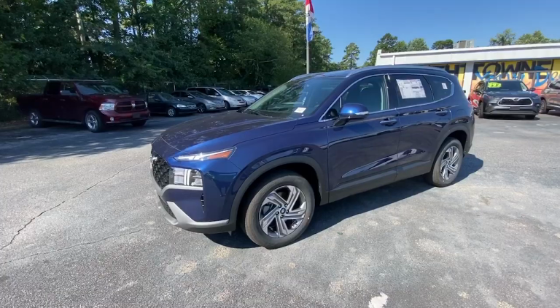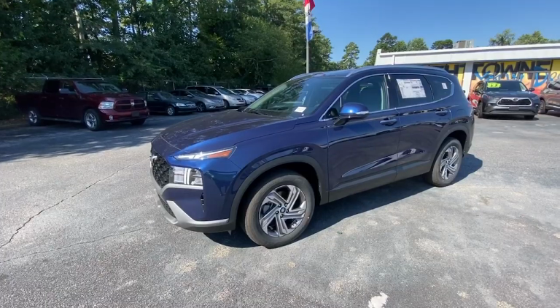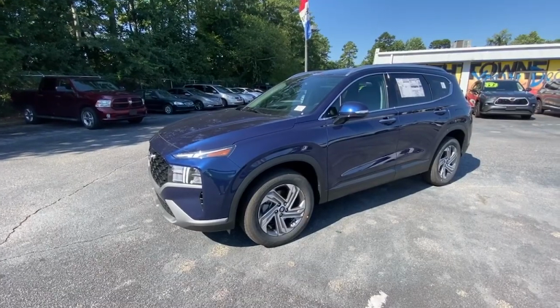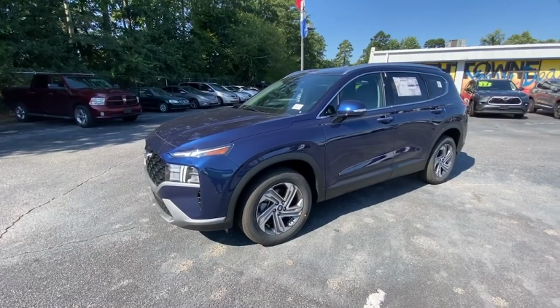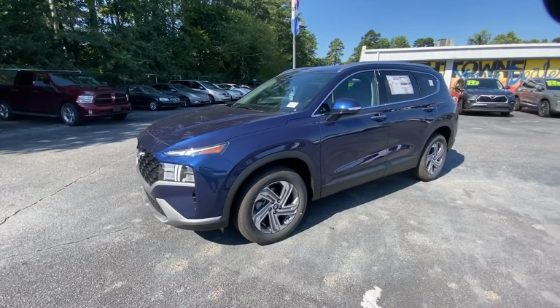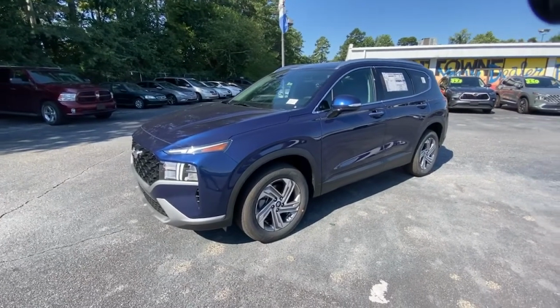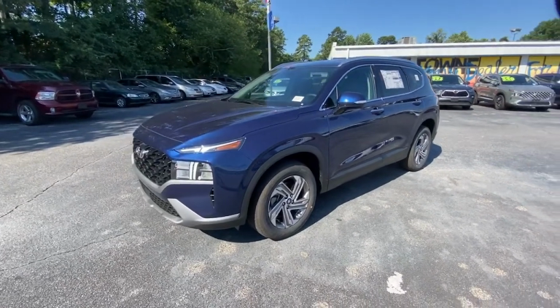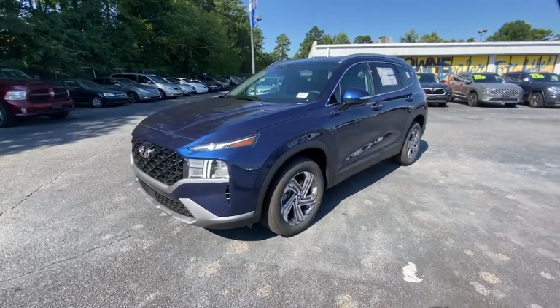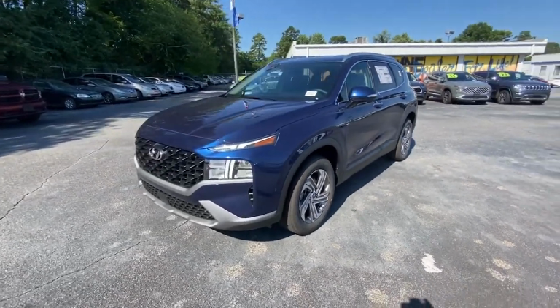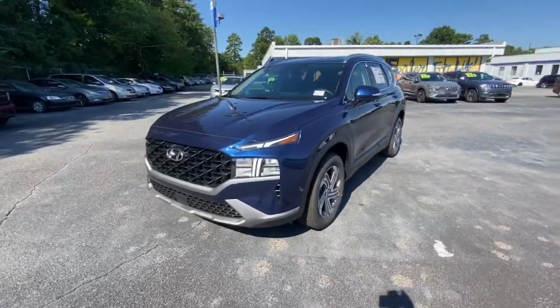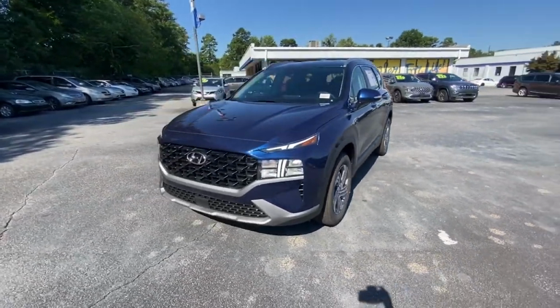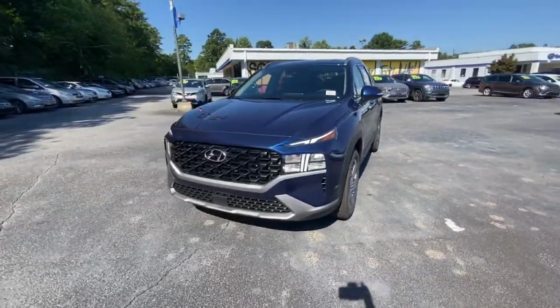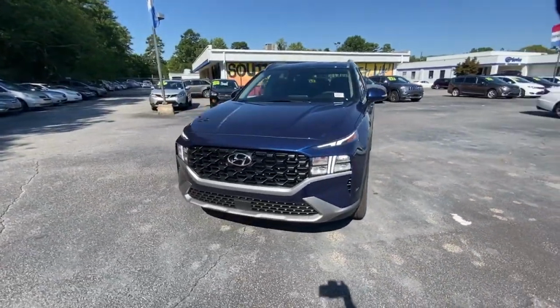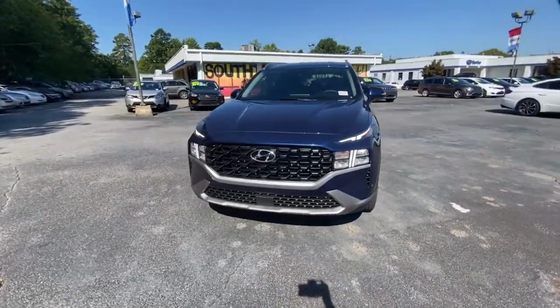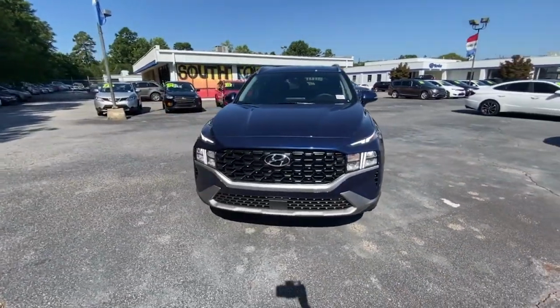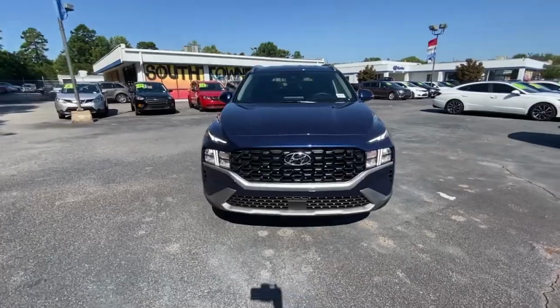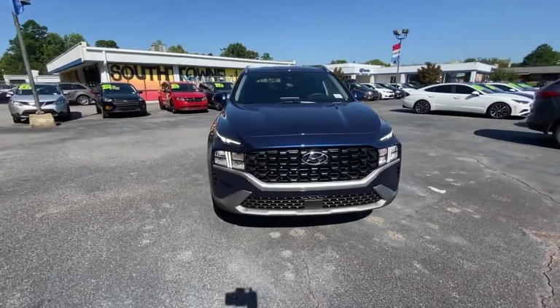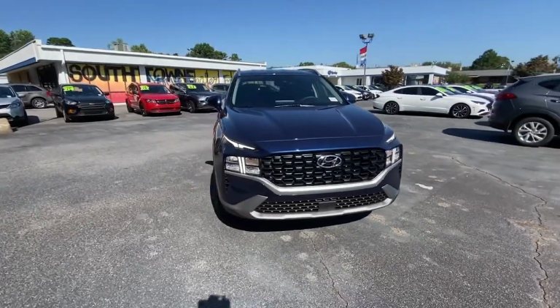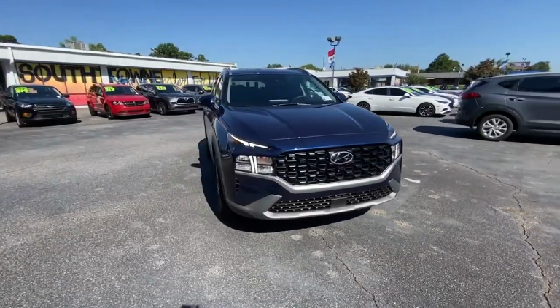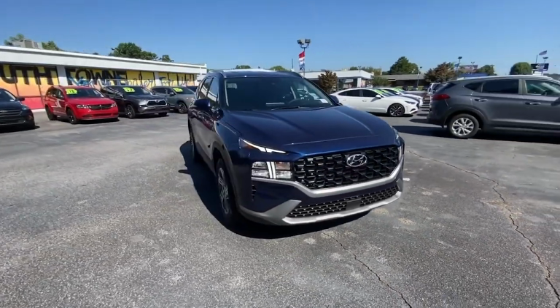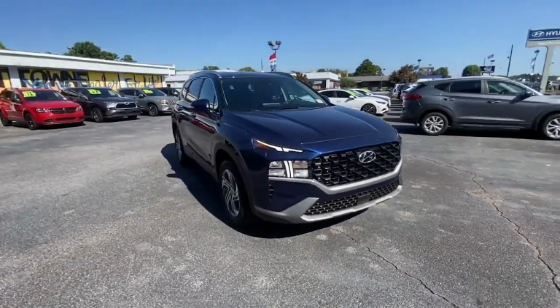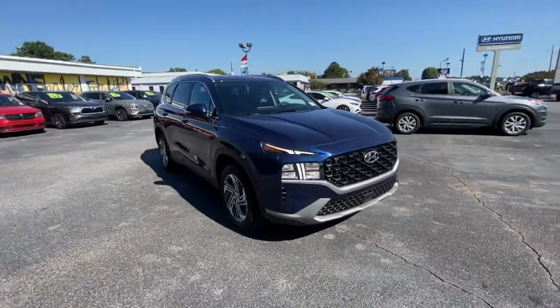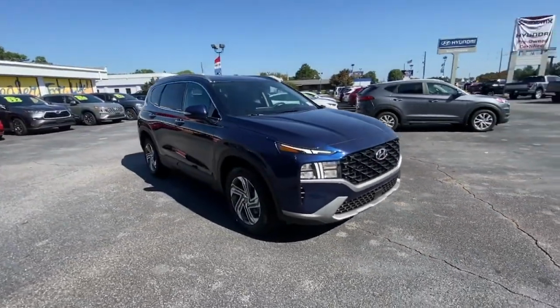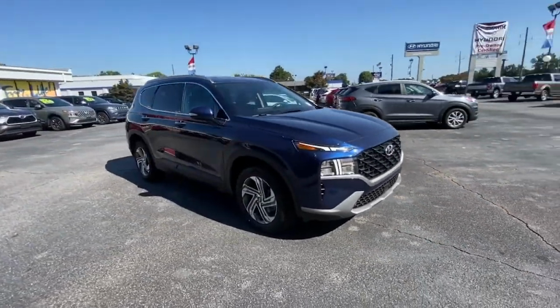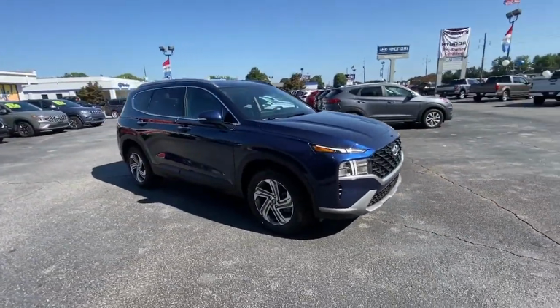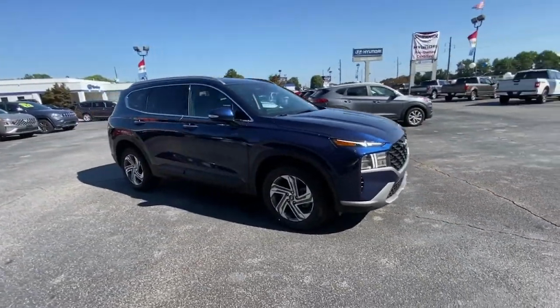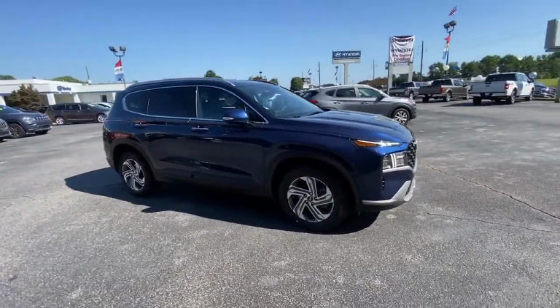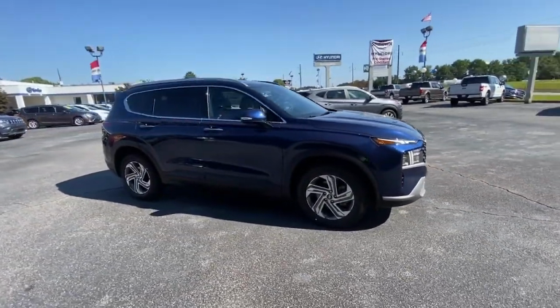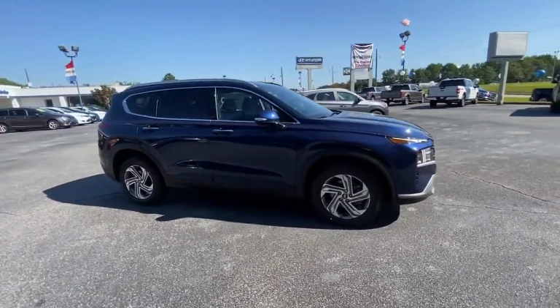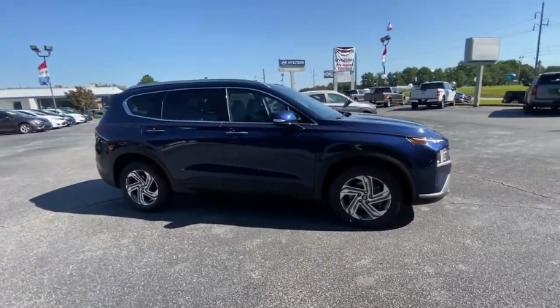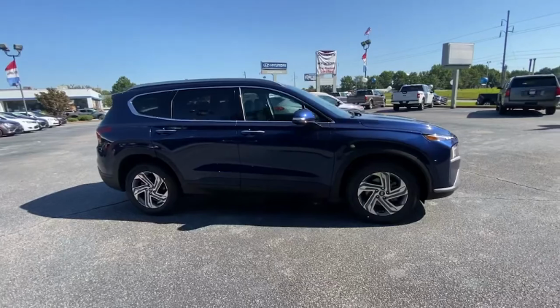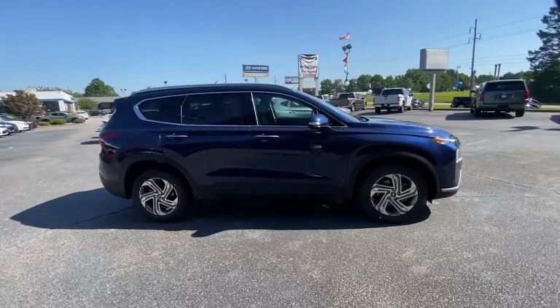This could be the car for you. The 2023 Hyundai Santa Fe. Handsome and versatile, this Santa Fe brings ease and comfort to your busy lifestyle.